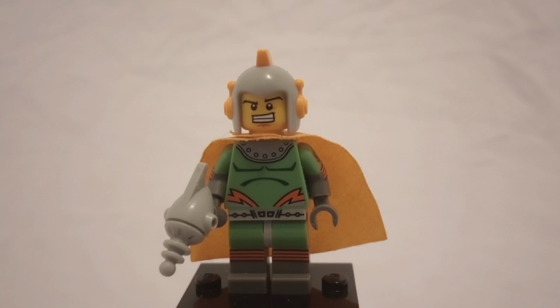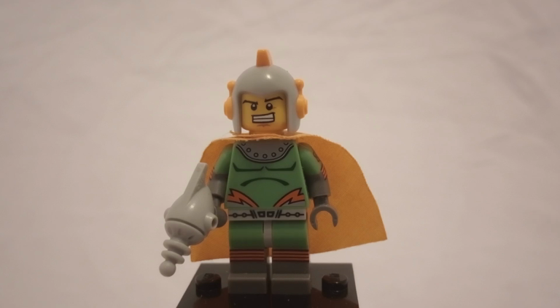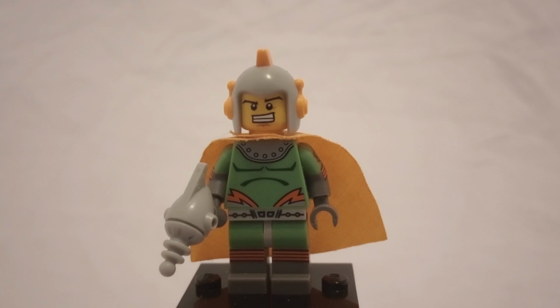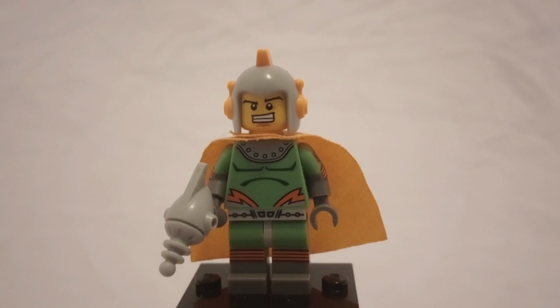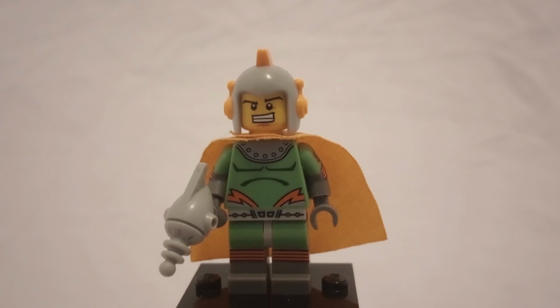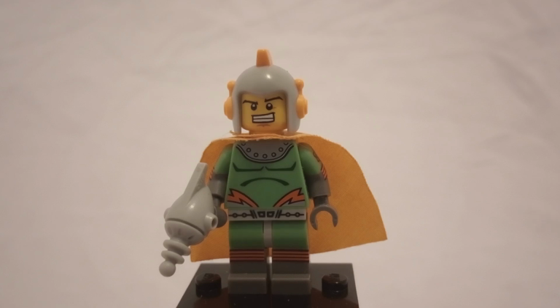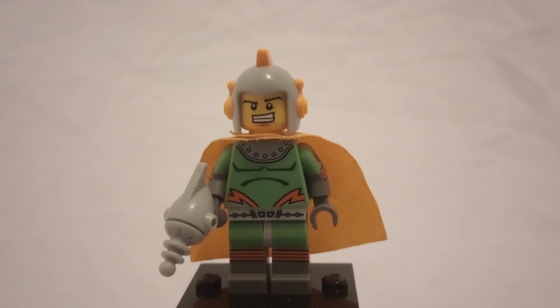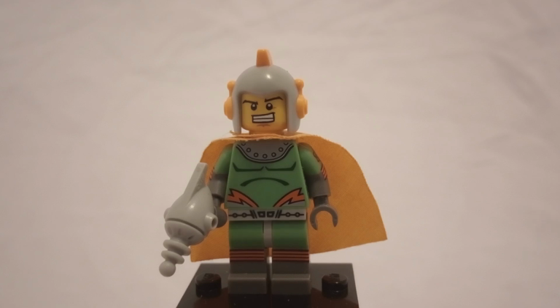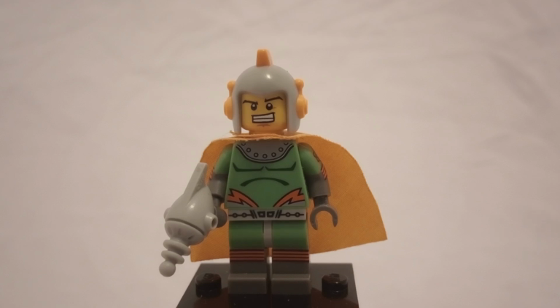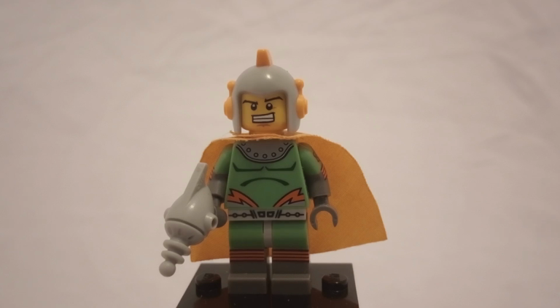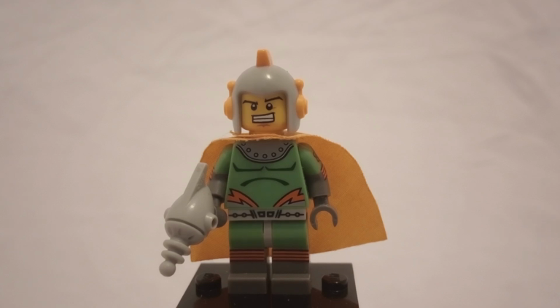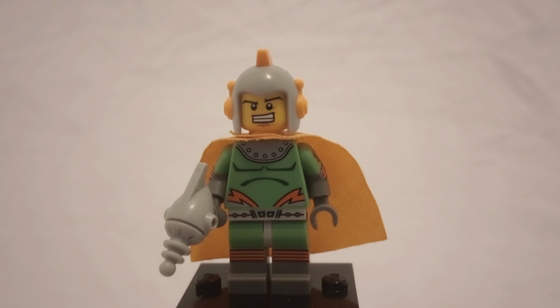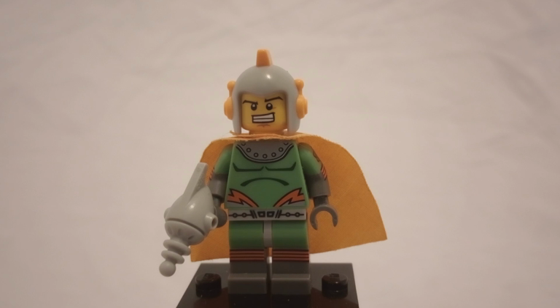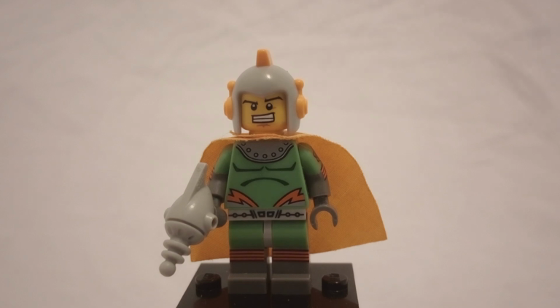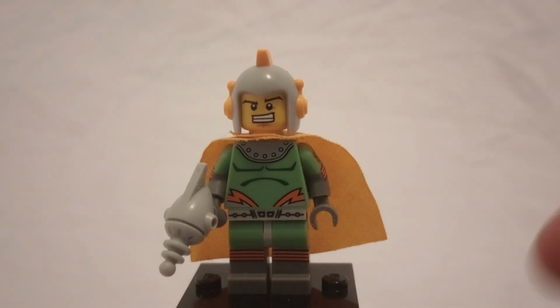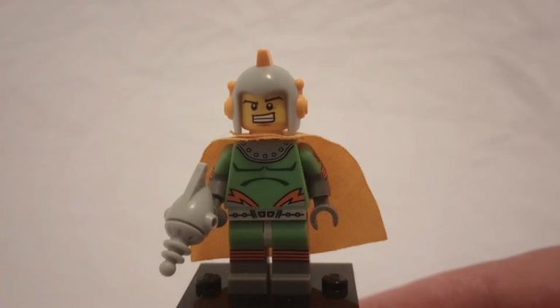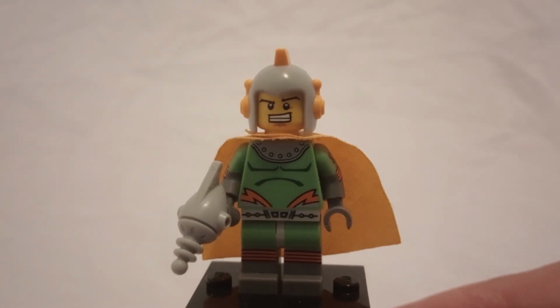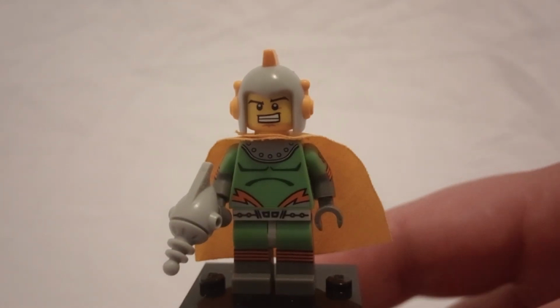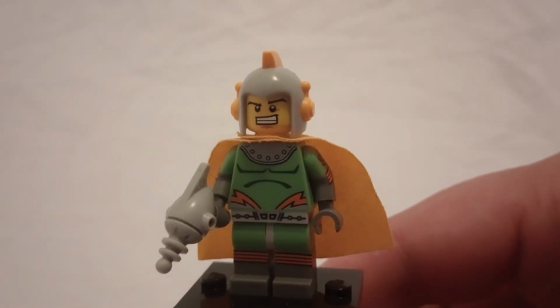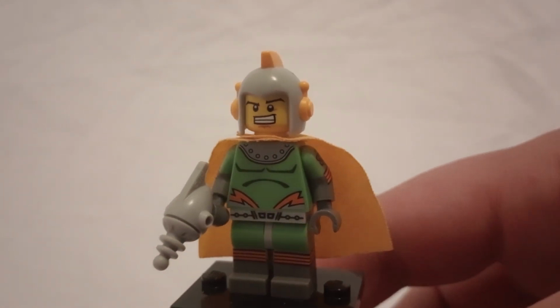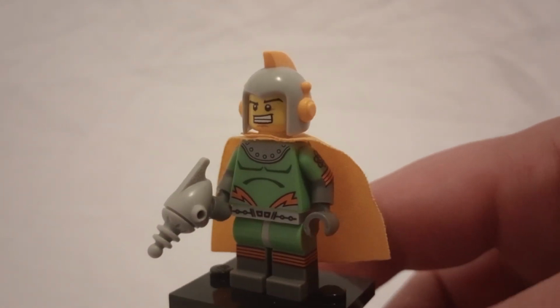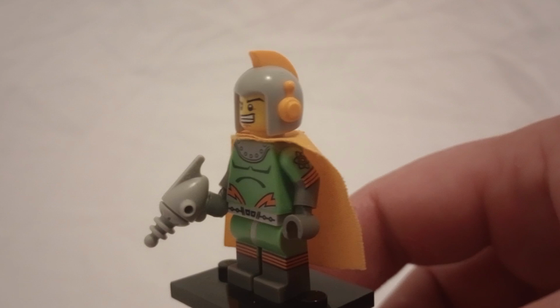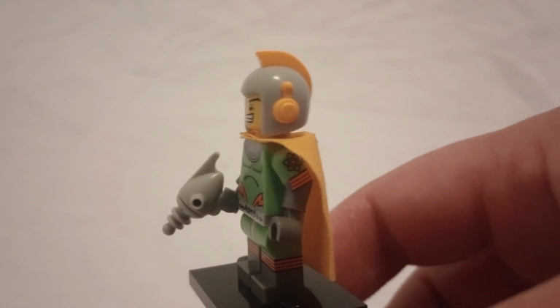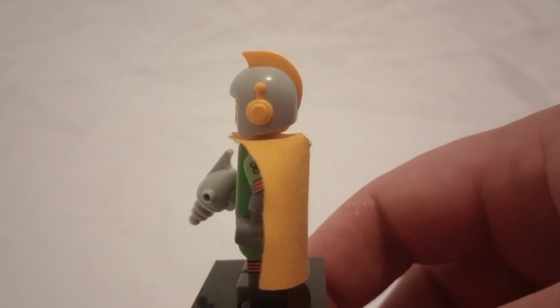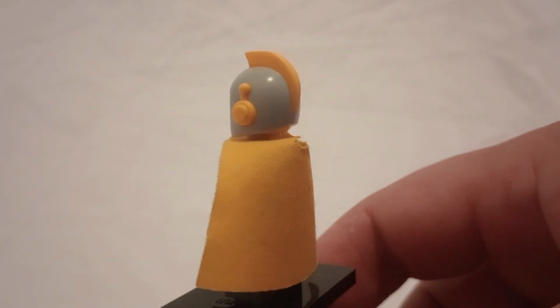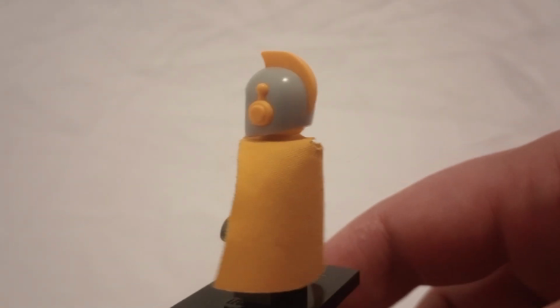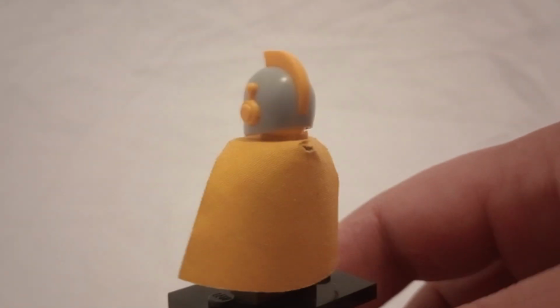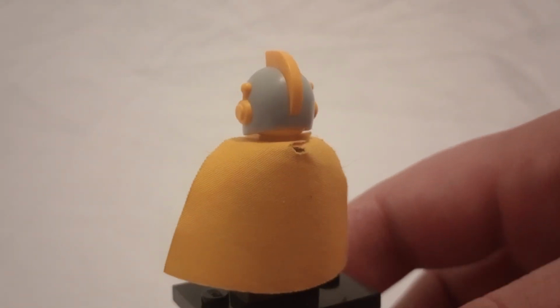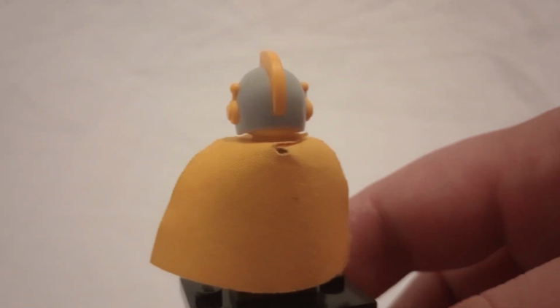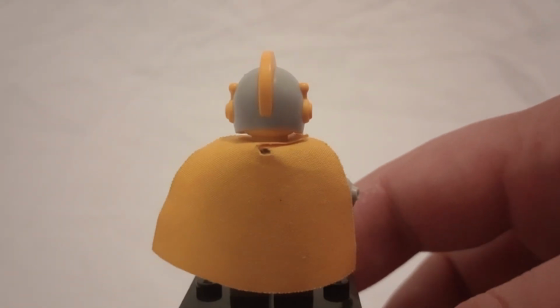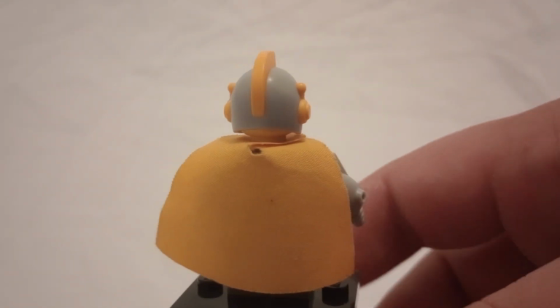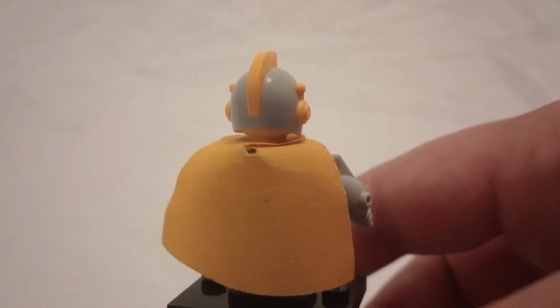Hello everyone, Bertitian here and today I'm looking at the LEGO Minifigure Series 17 Retro Space Hero. I do really like this minifigure because I love the kind of Adam Punk style of the future sci-fi stuff.